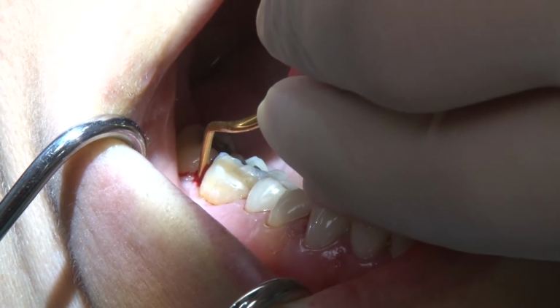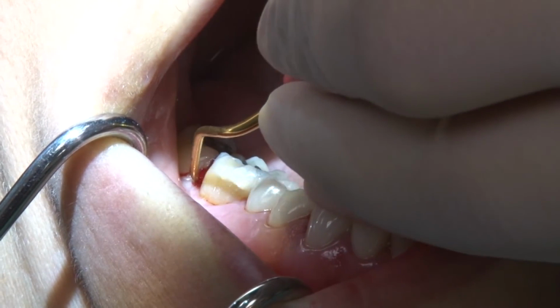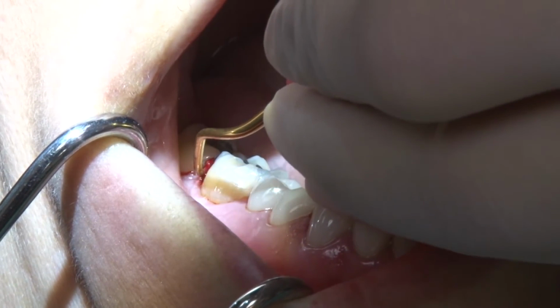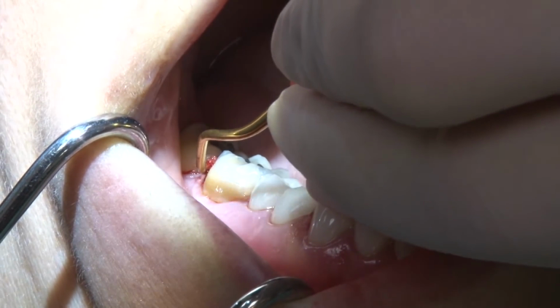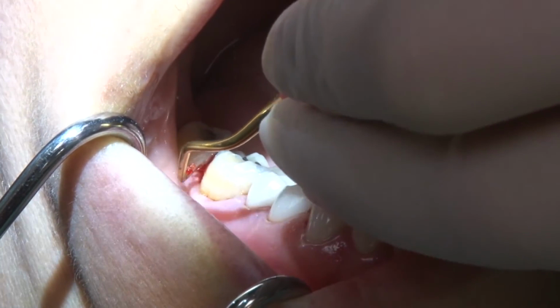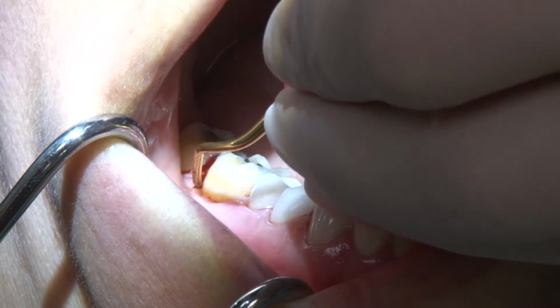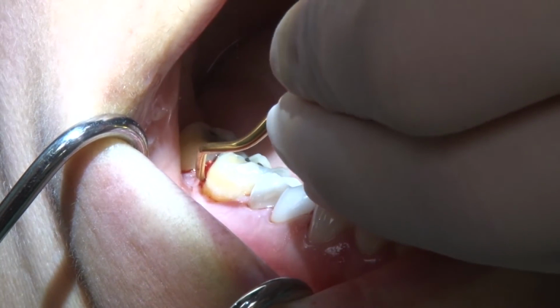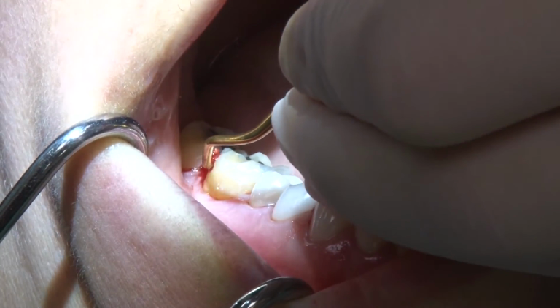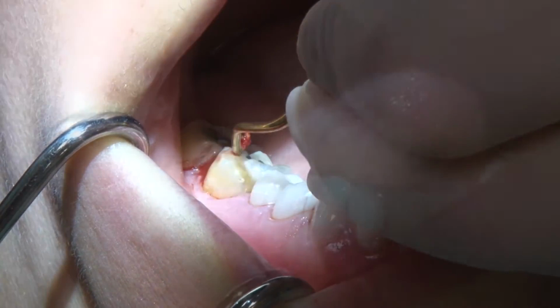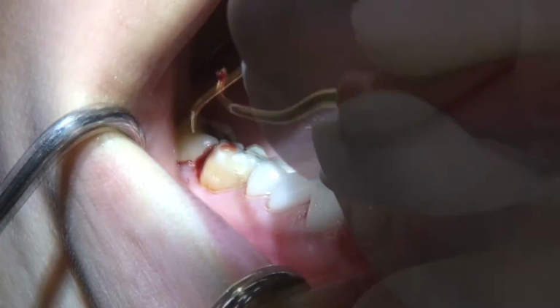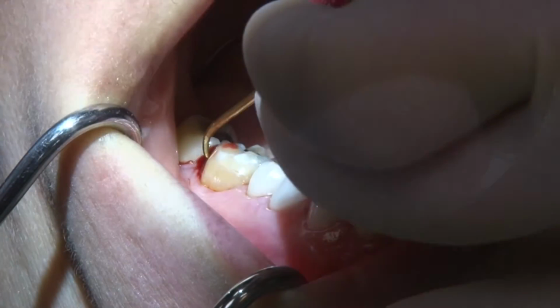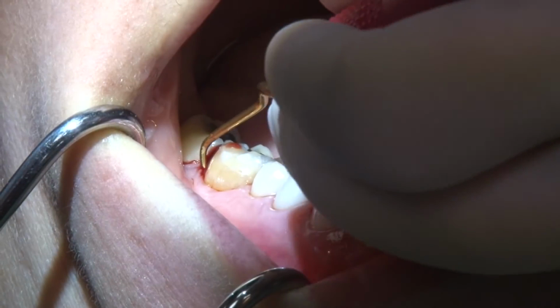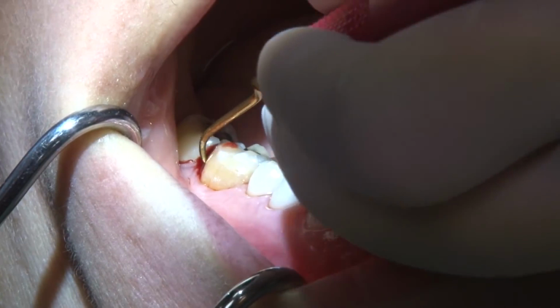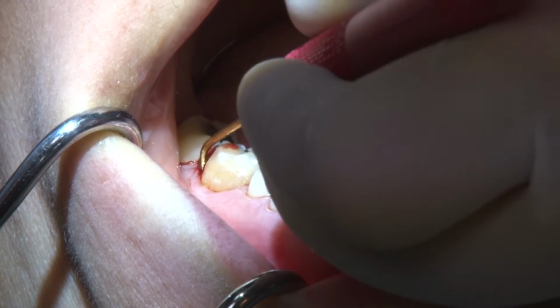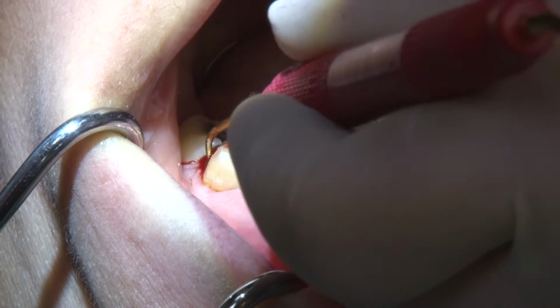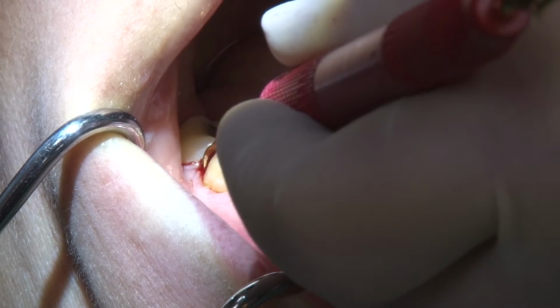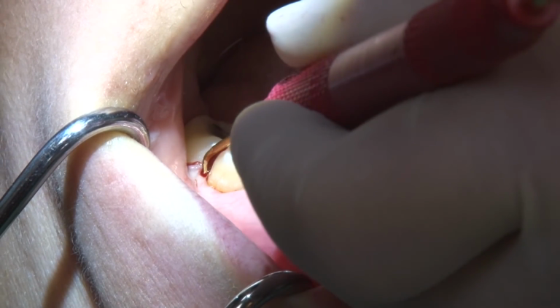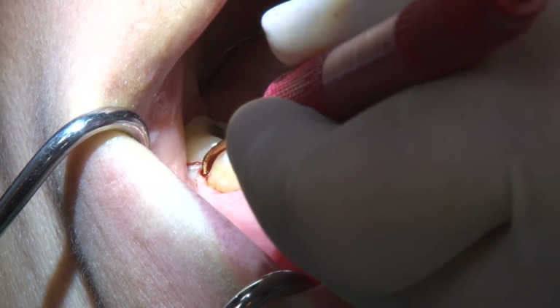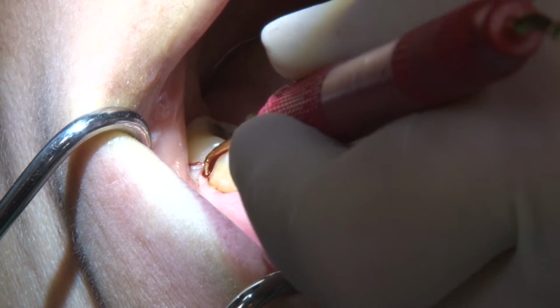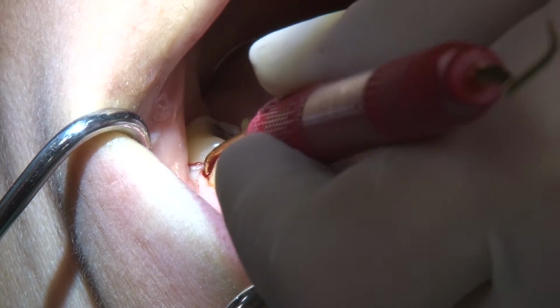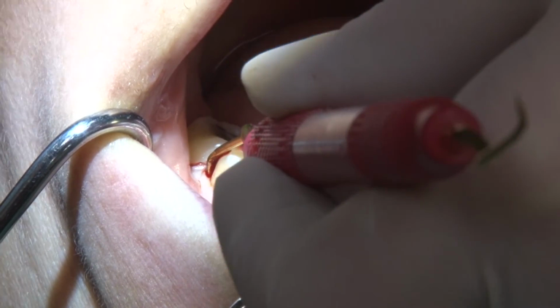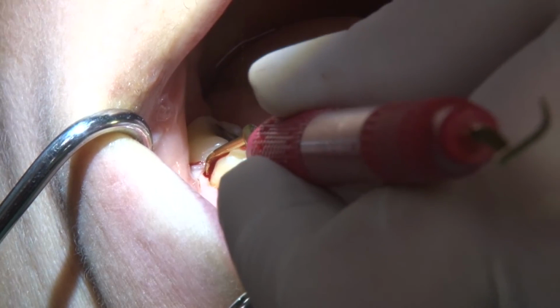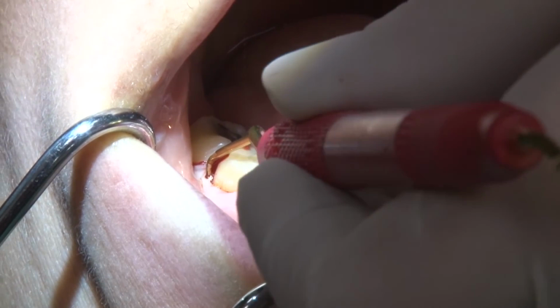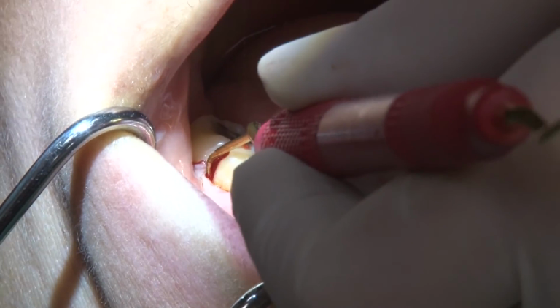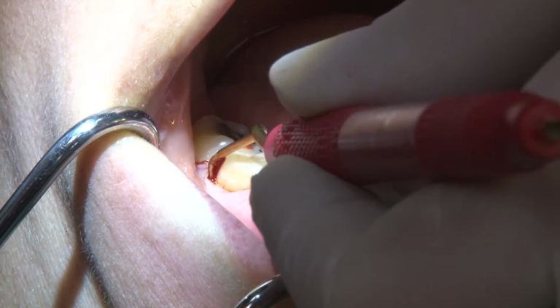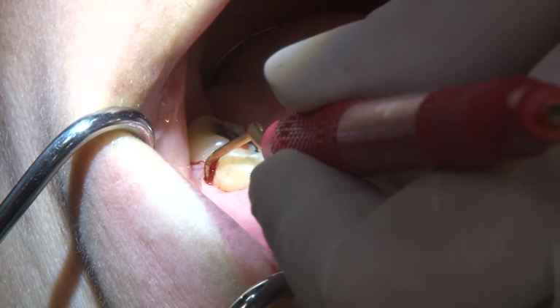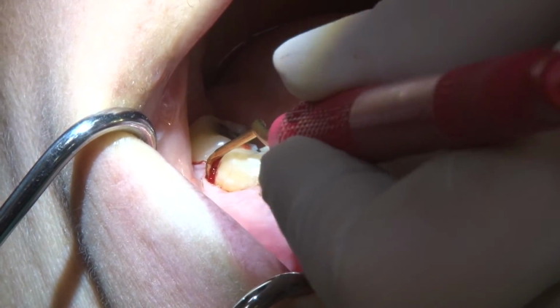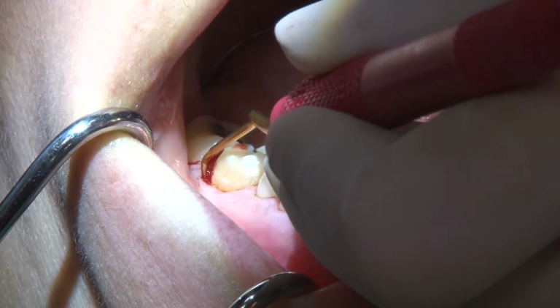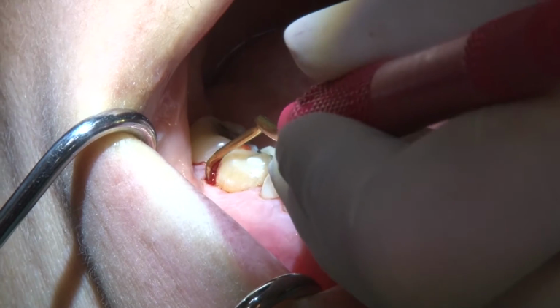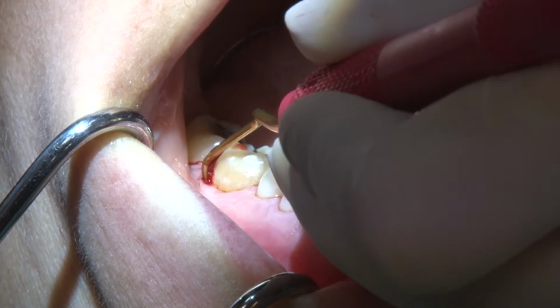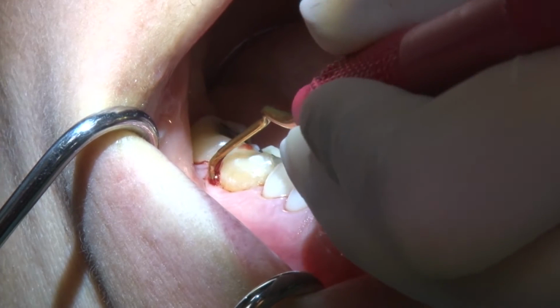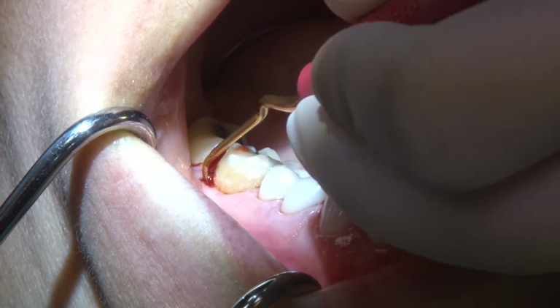The mini Double-Gracey posterior is especially effective for instrumenting Class 1 and 2 furcations, as well as accessing the margins of restorative work surrounded by tight tissue.